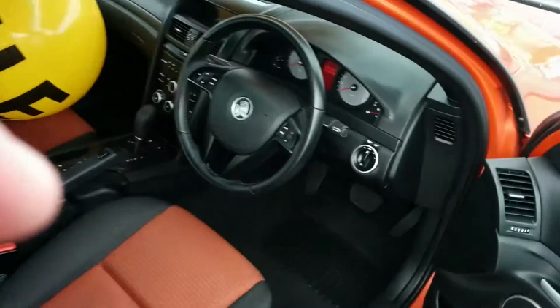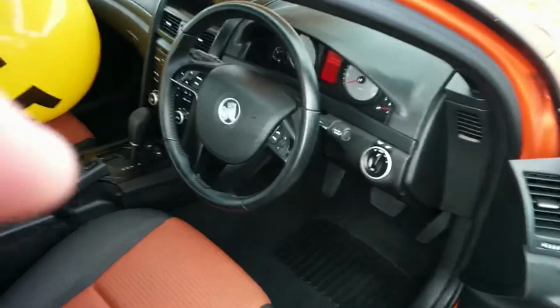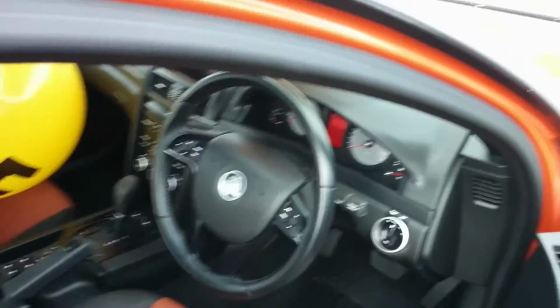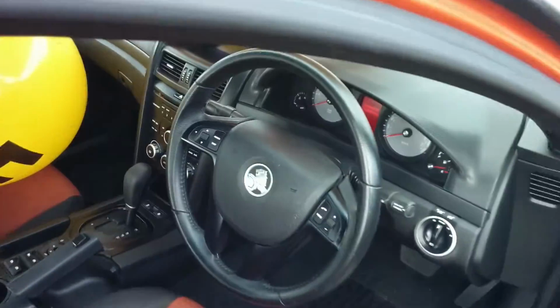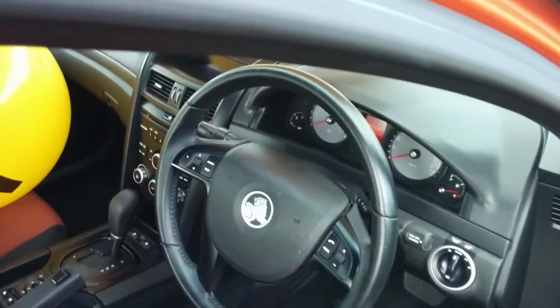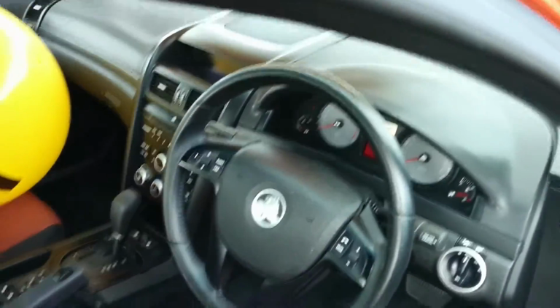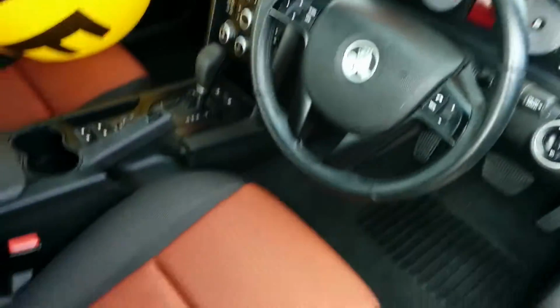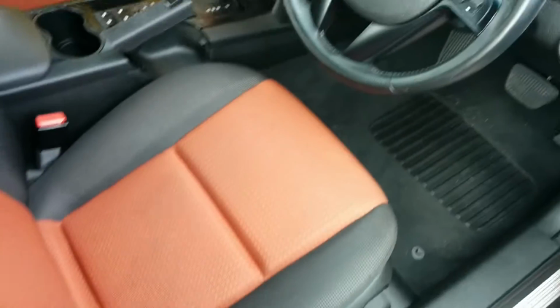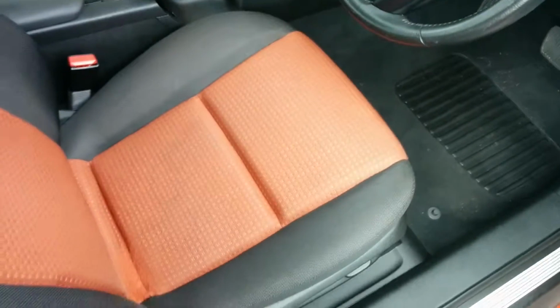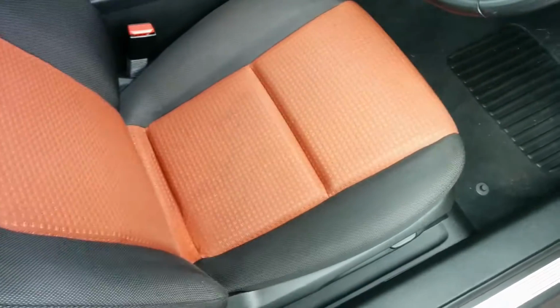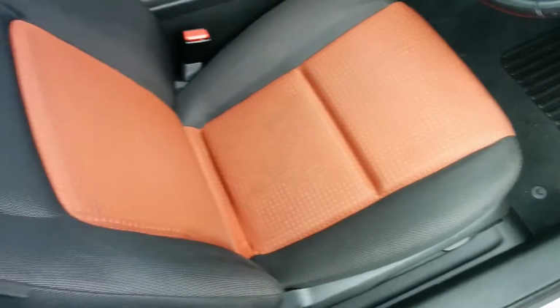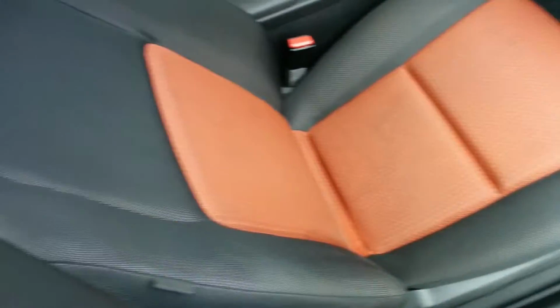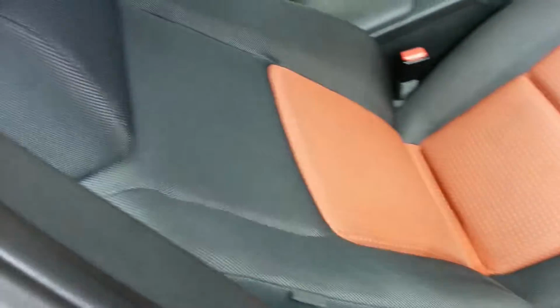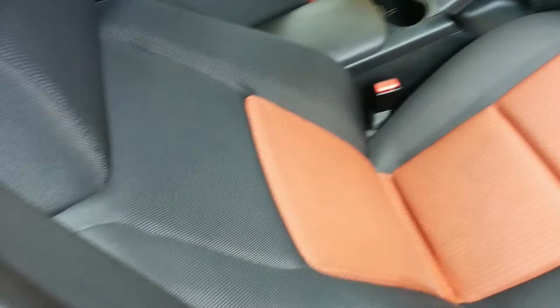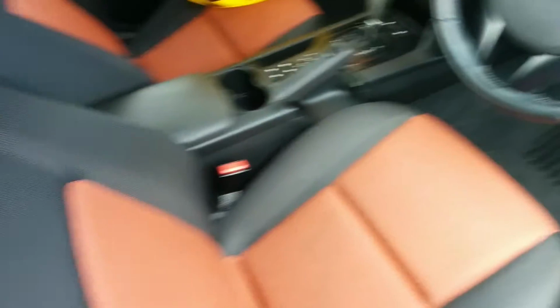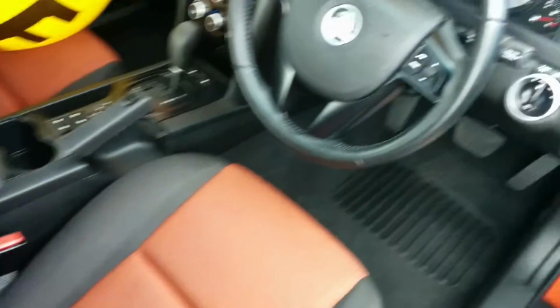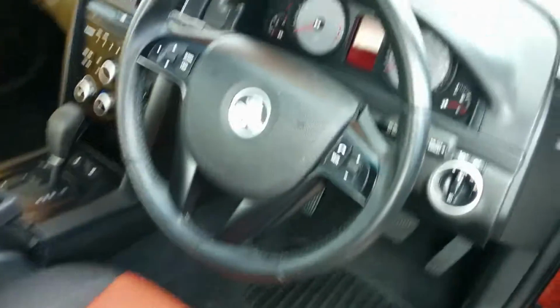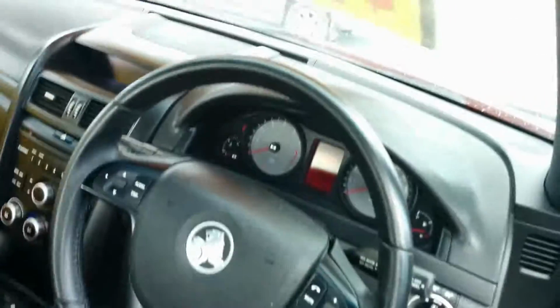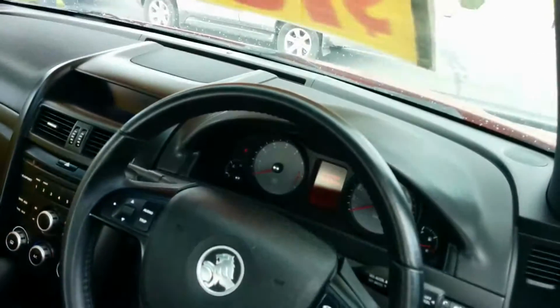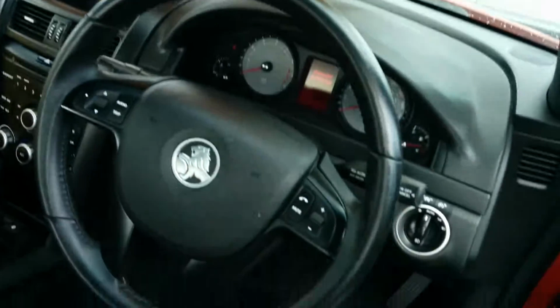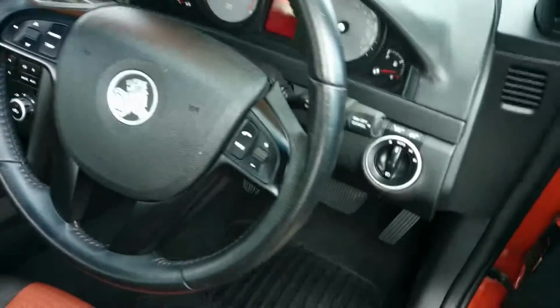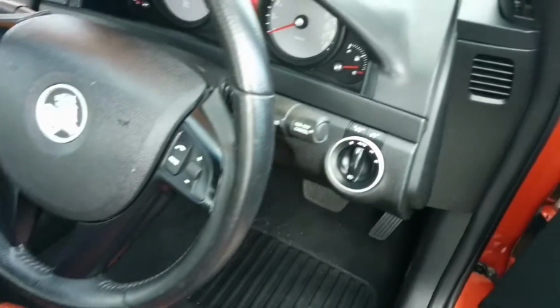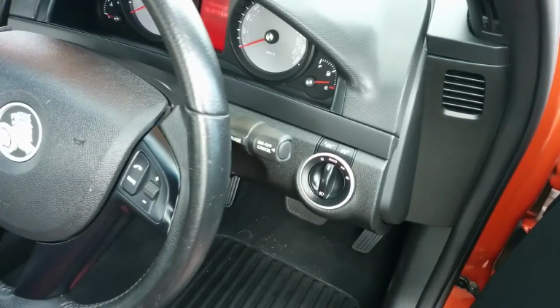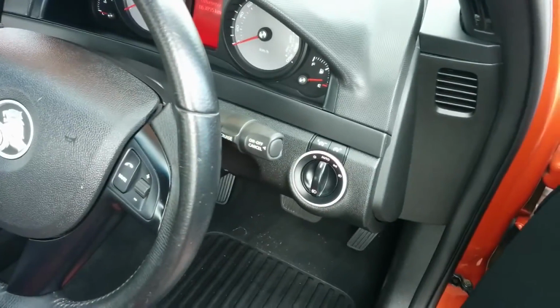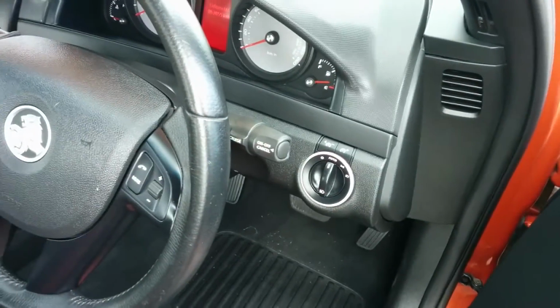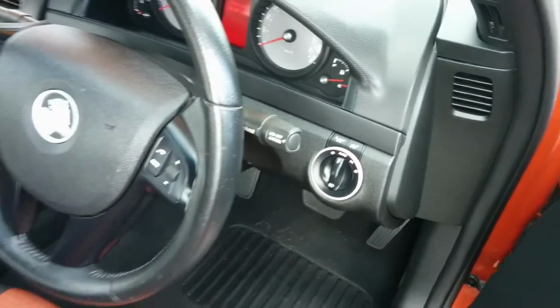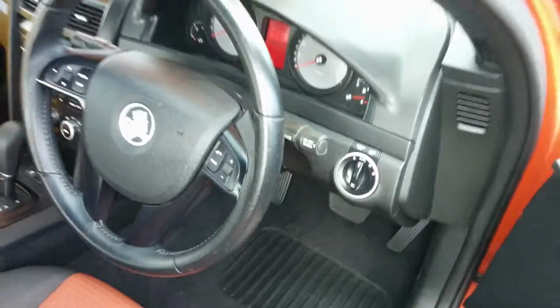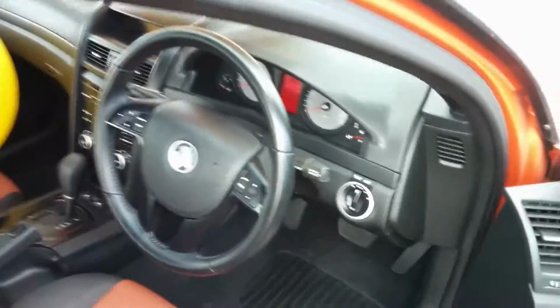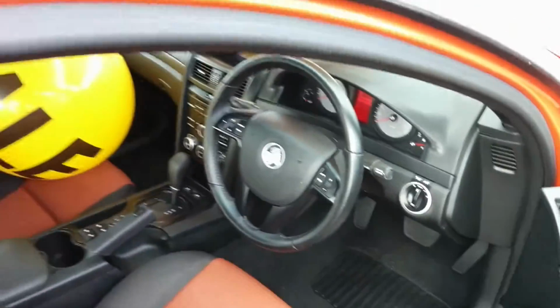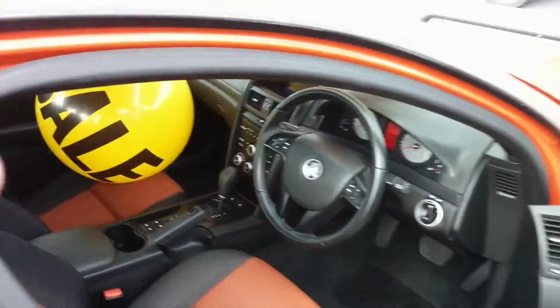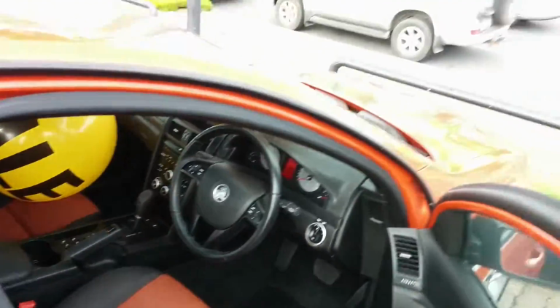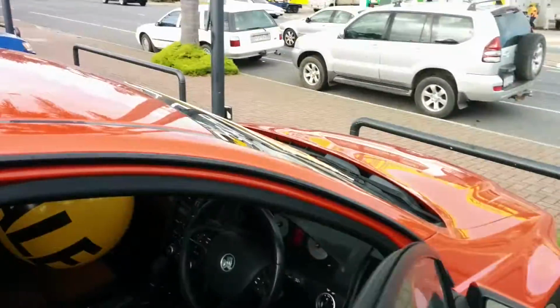You'll see this one has actually been finished with the lovely ignition orange interior seat trim as well. Audio controls on the steering wheel, cruise control just there.